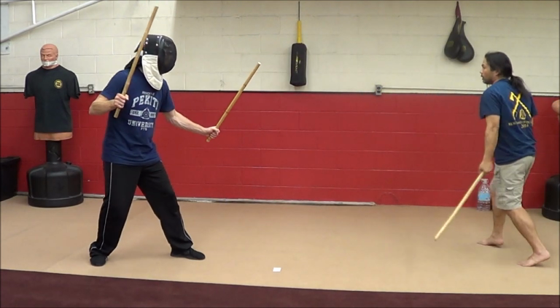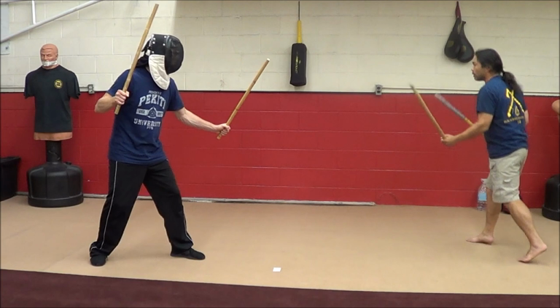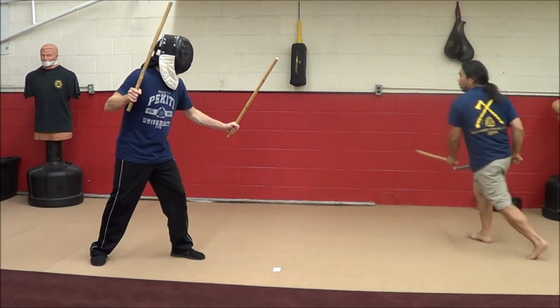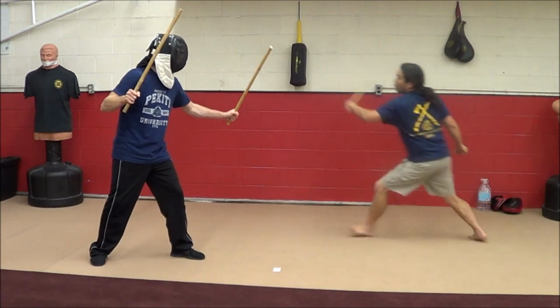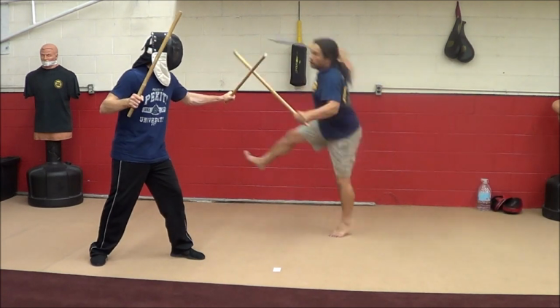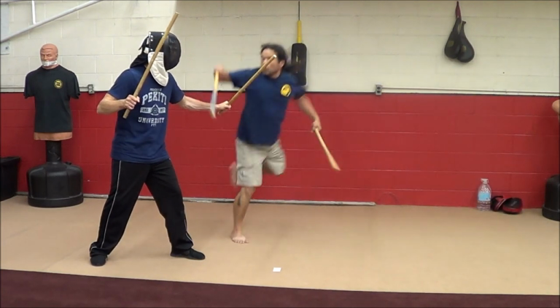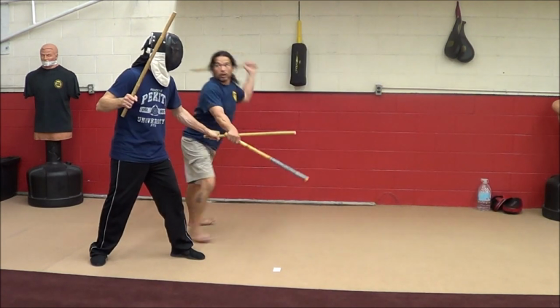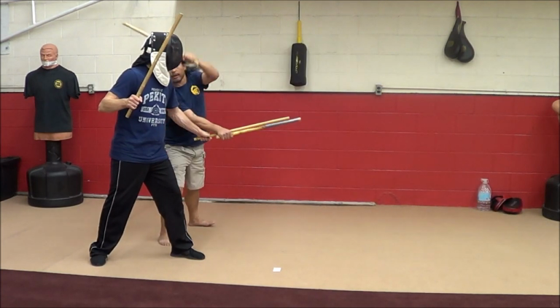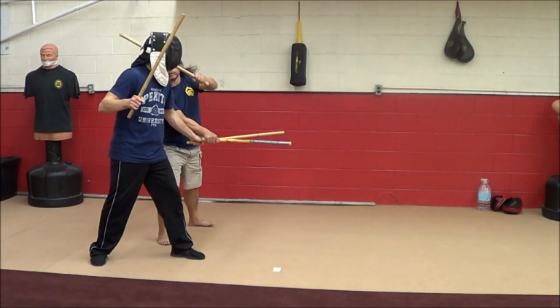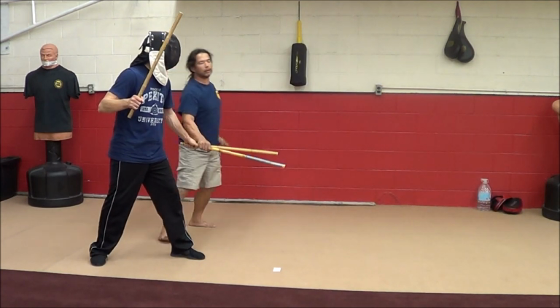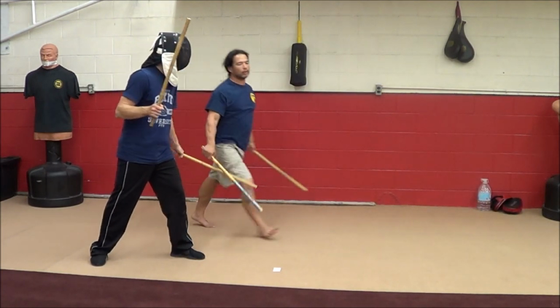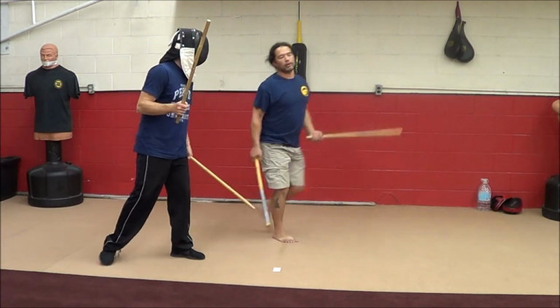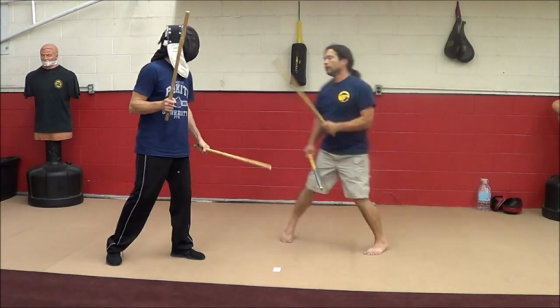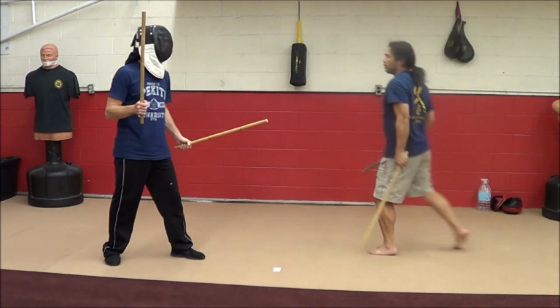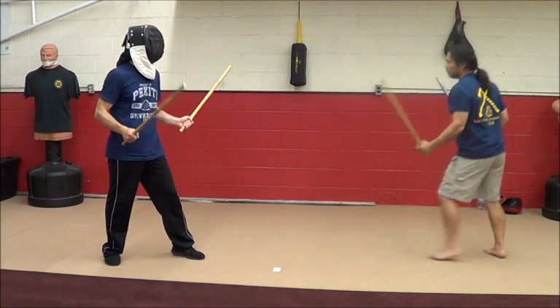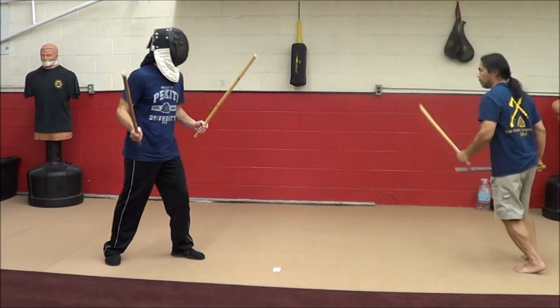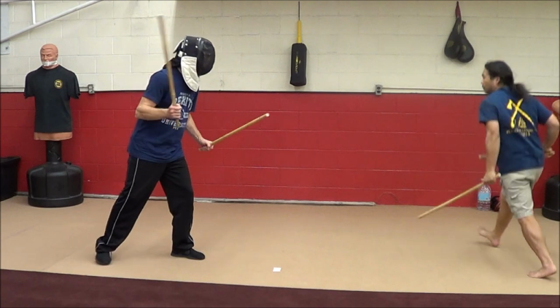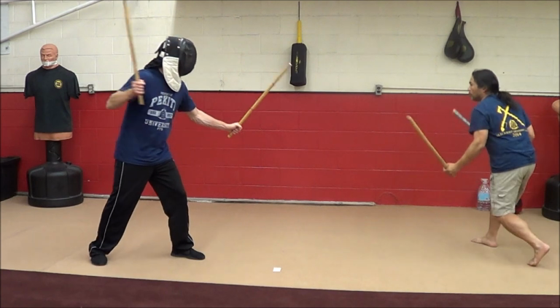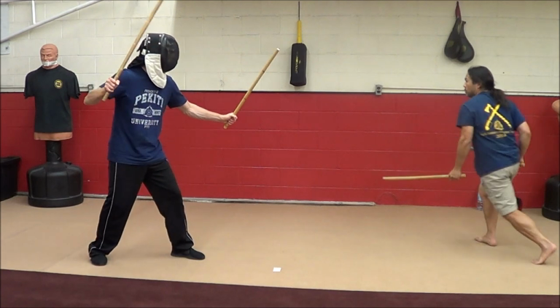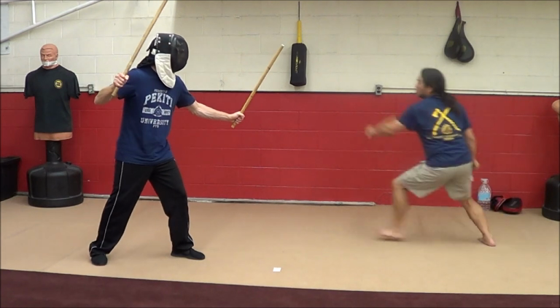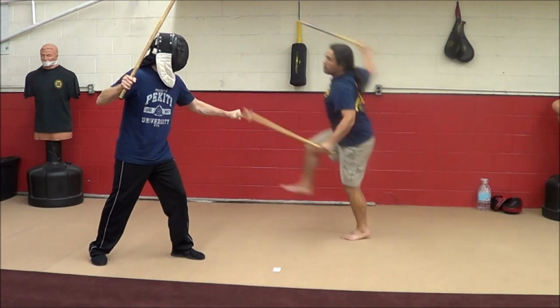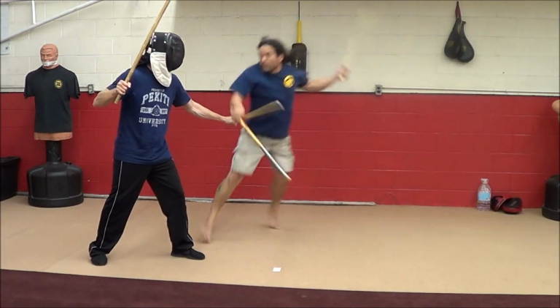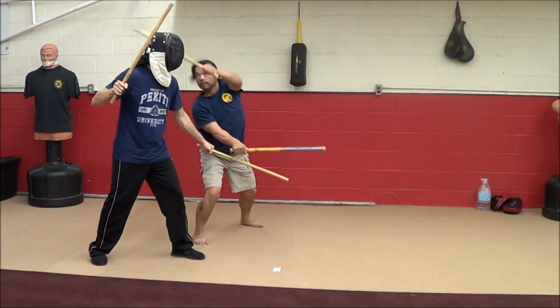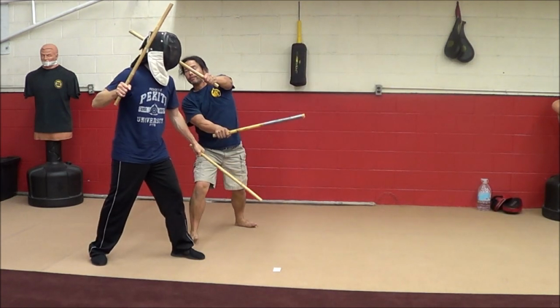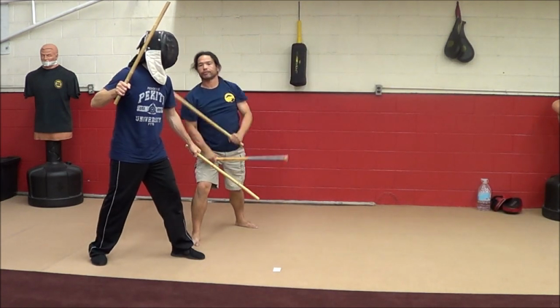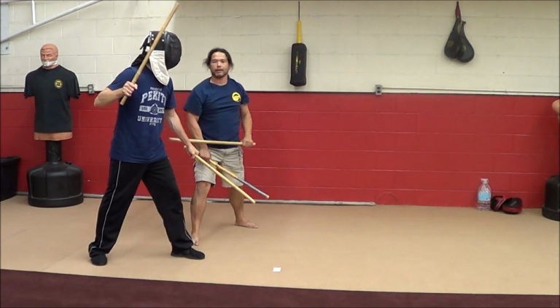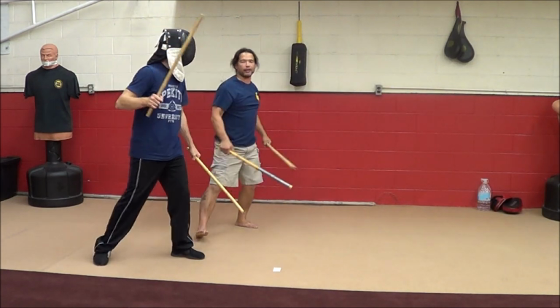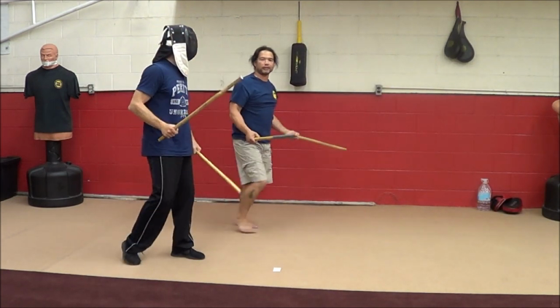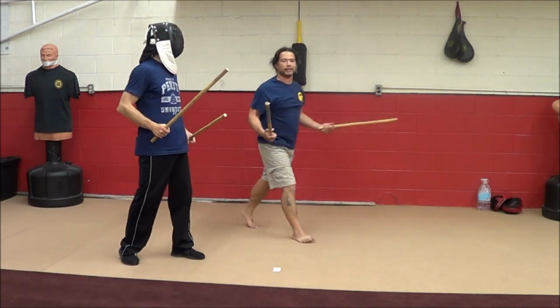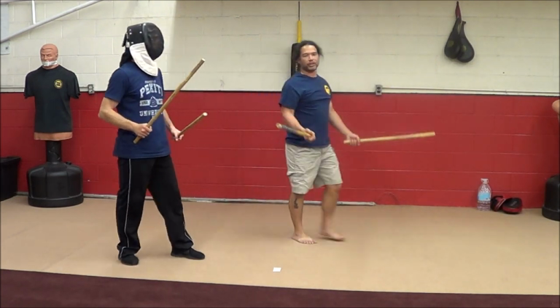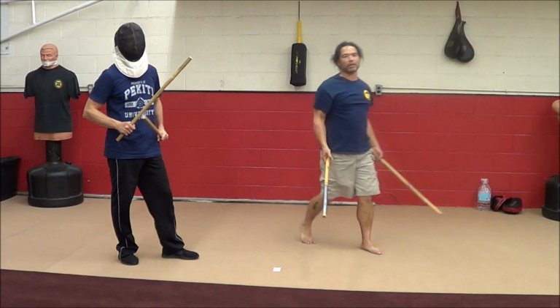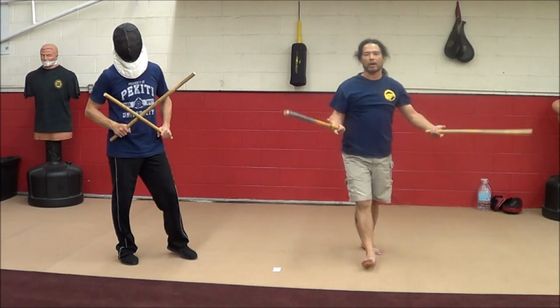Here: one, two, hit. And that is the death from above.